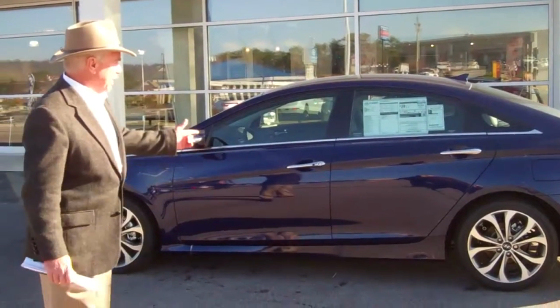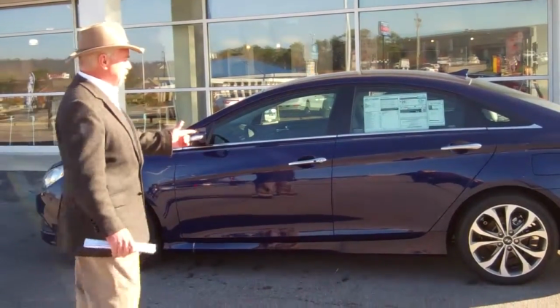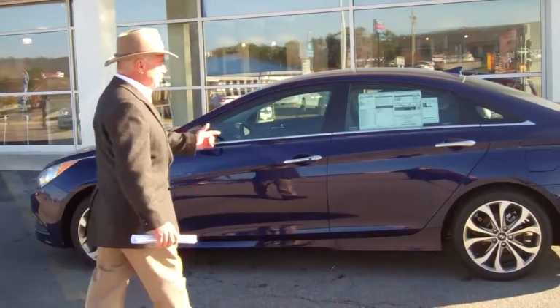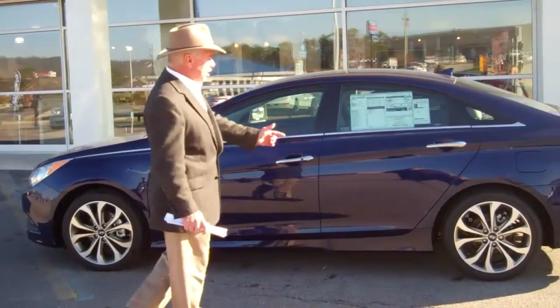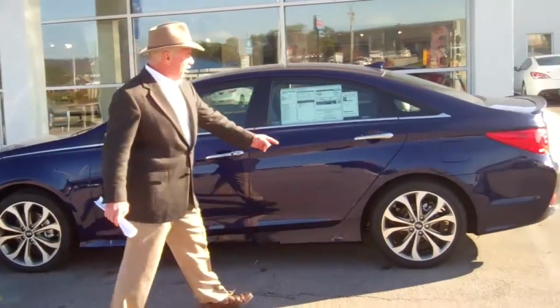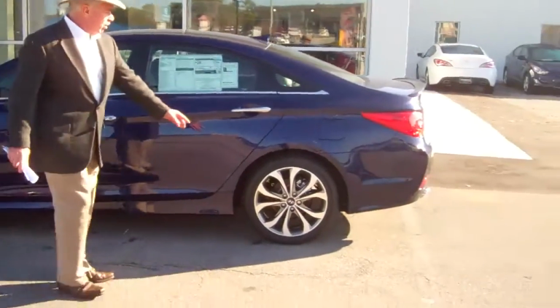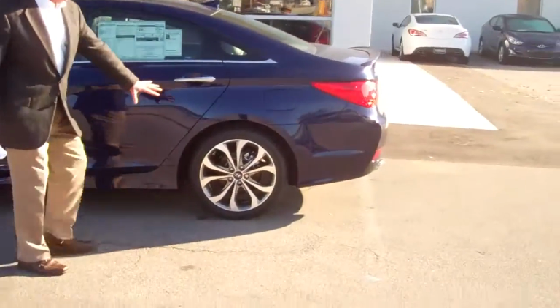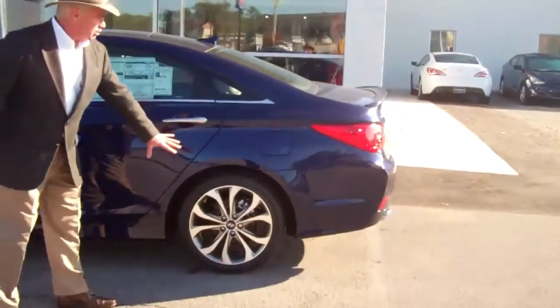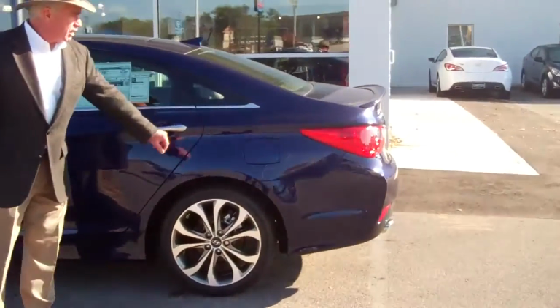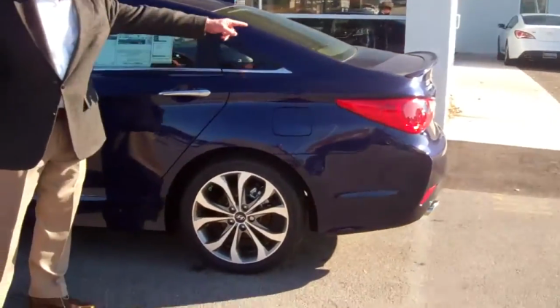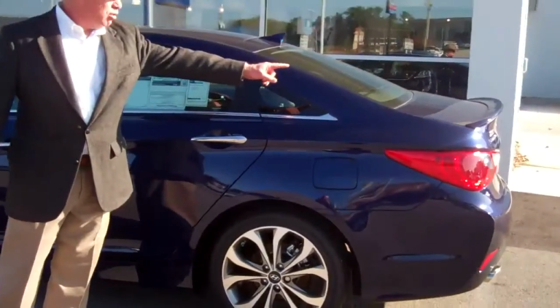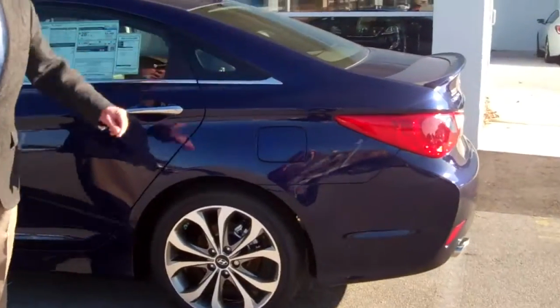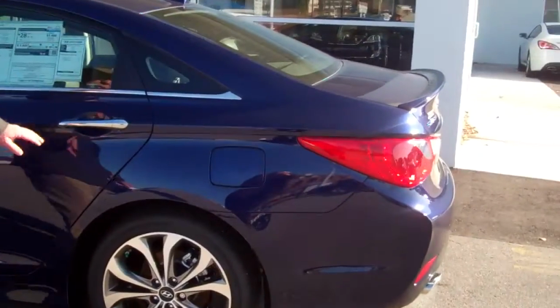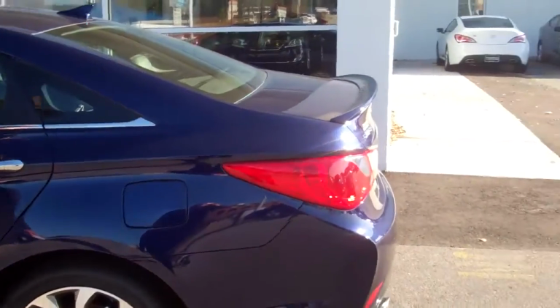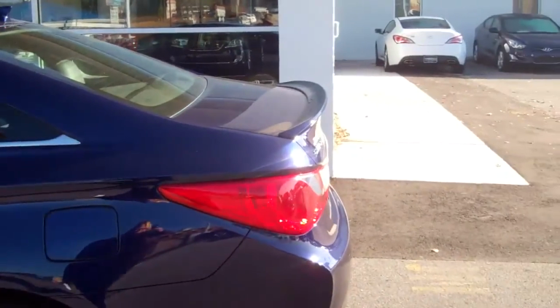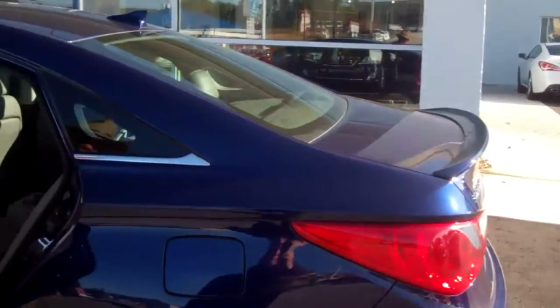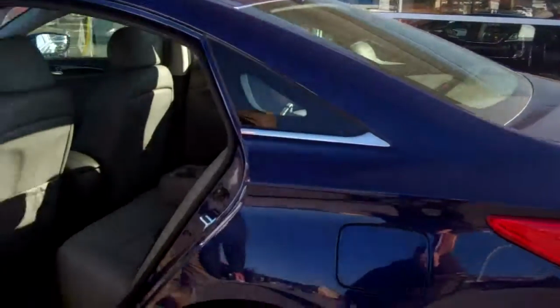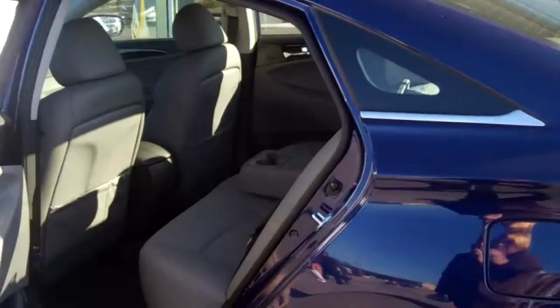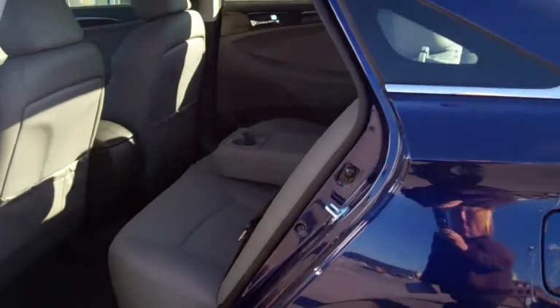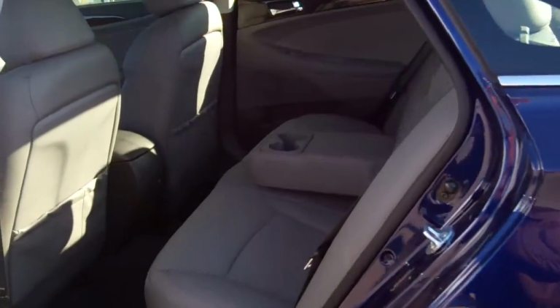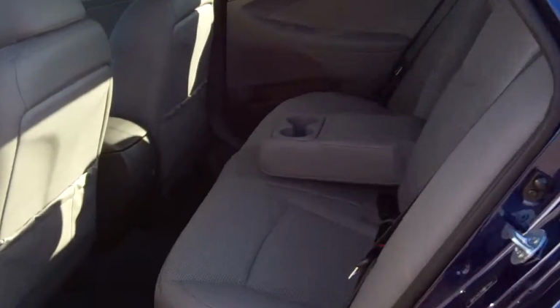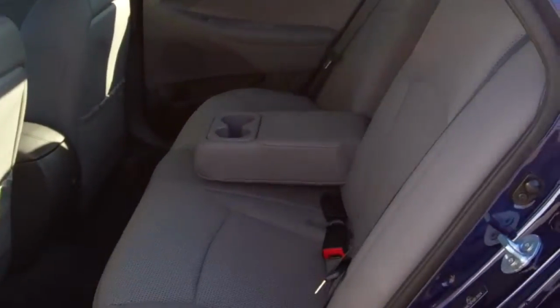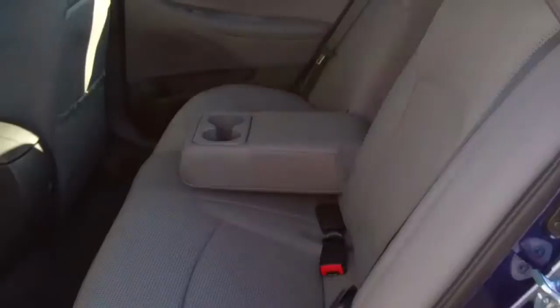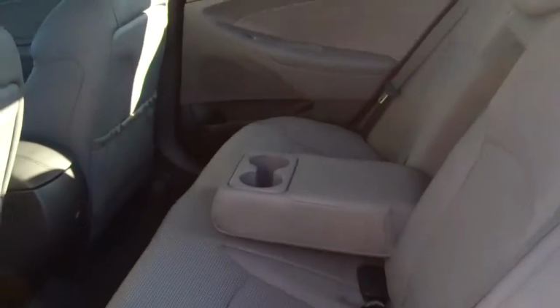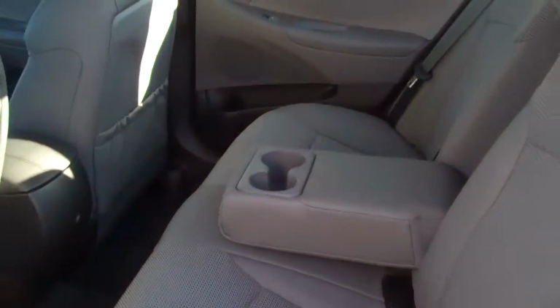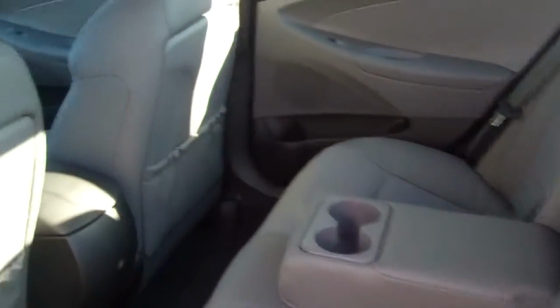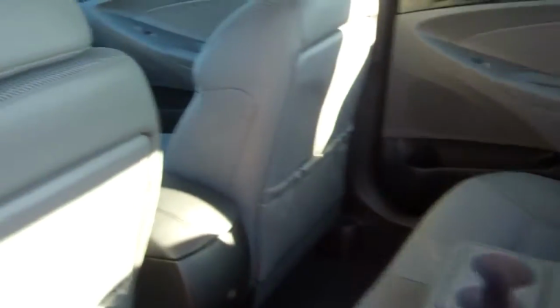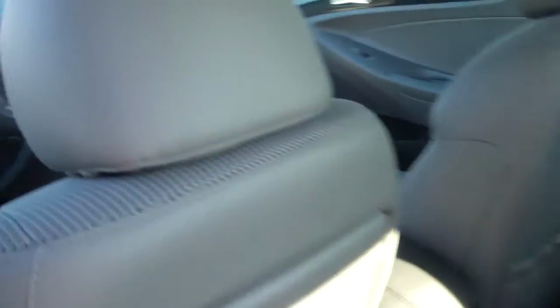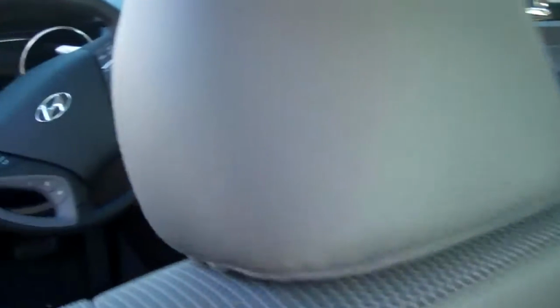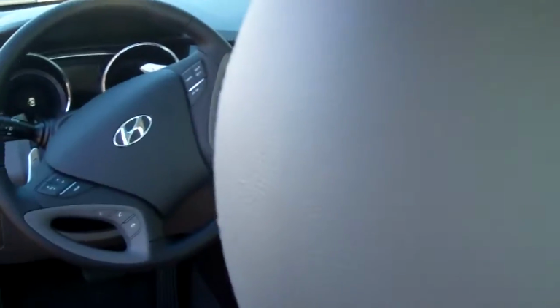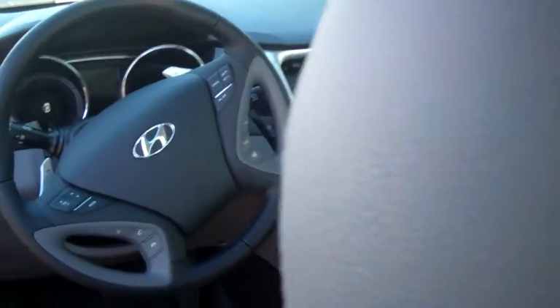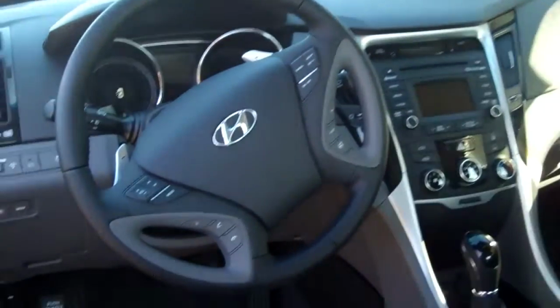As you can see, this one has got the alloy wheels, the nice package. You've also got a lid fuller back there. Inside, you've got a lot of room for three passengers in the back. This has the leather-trimmed seats throughout.